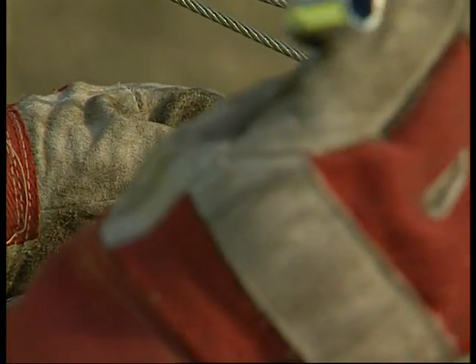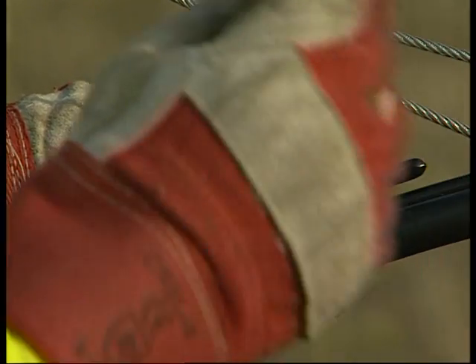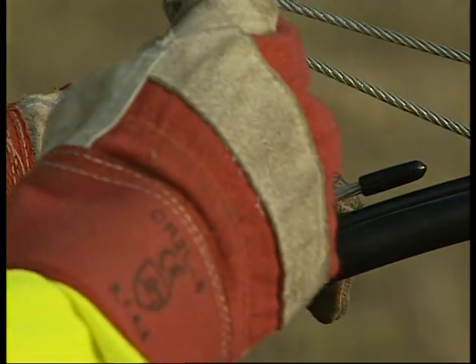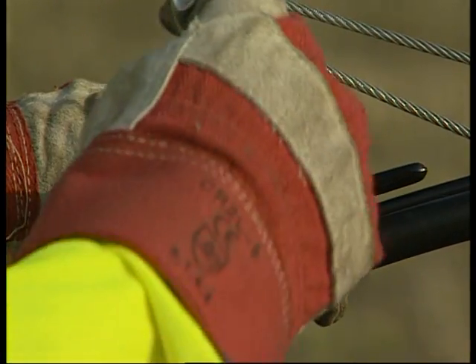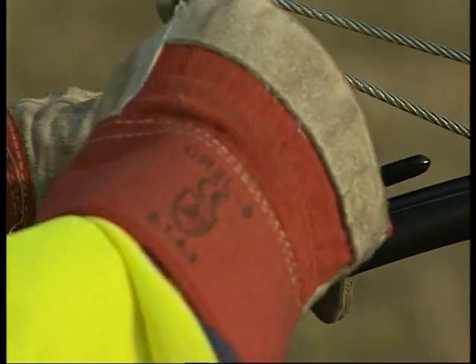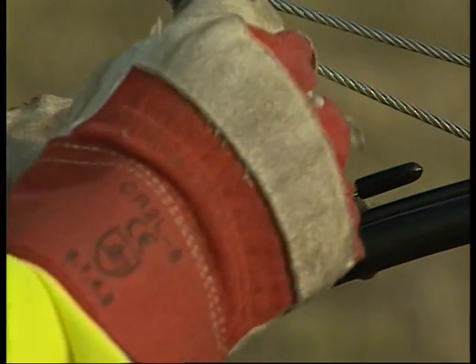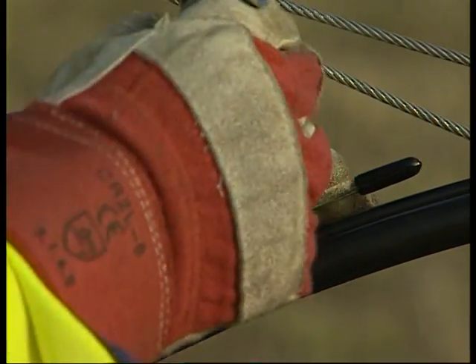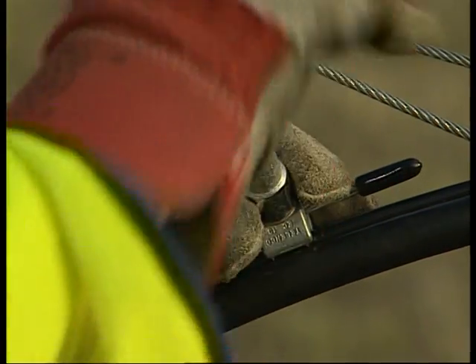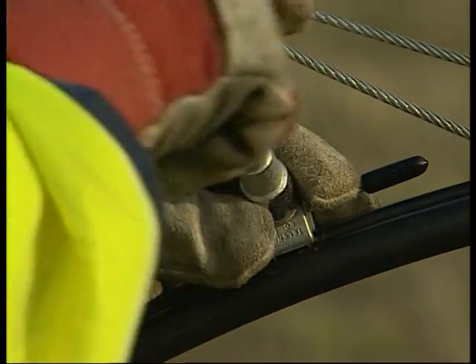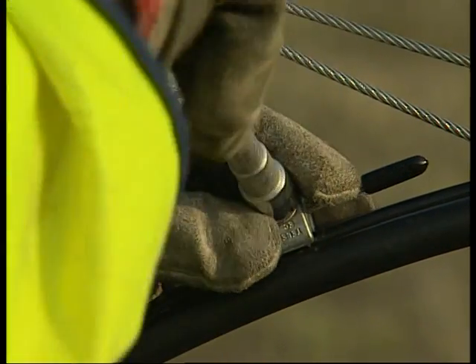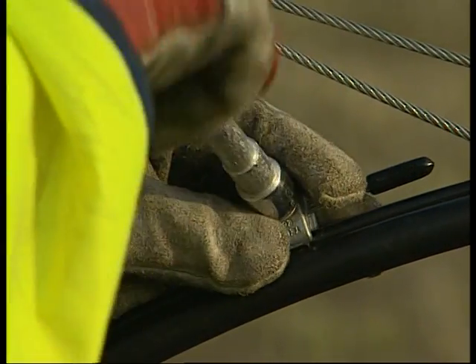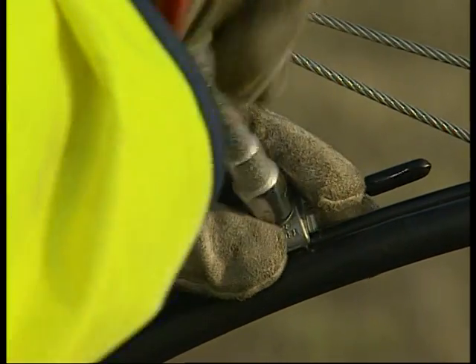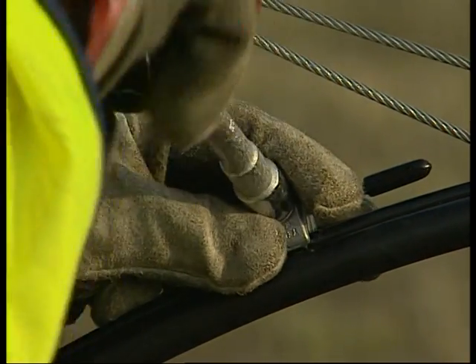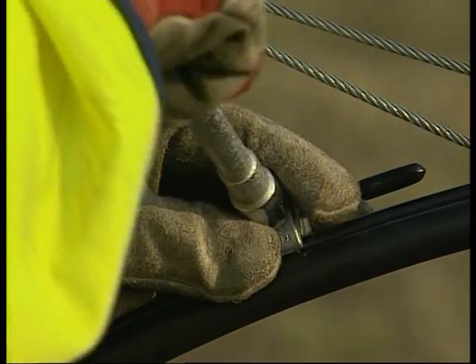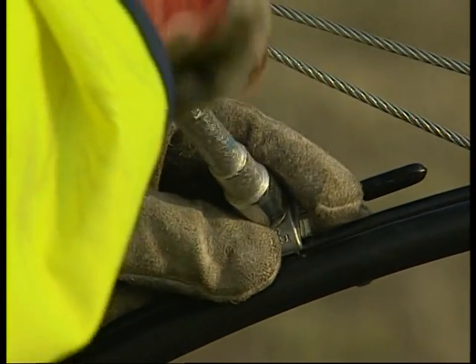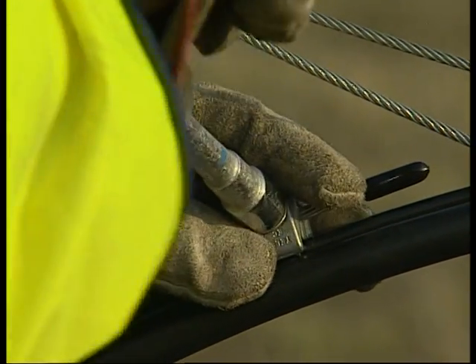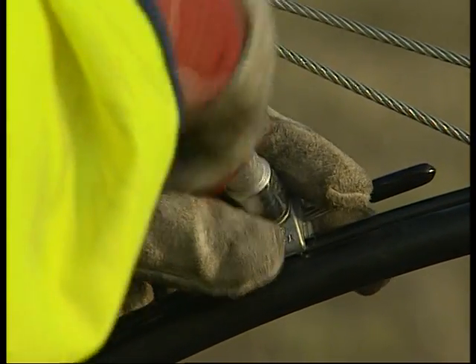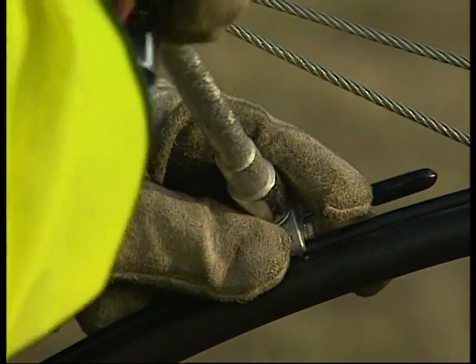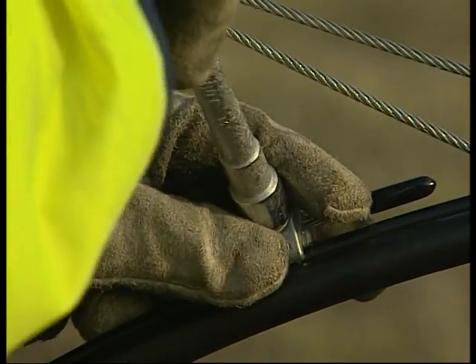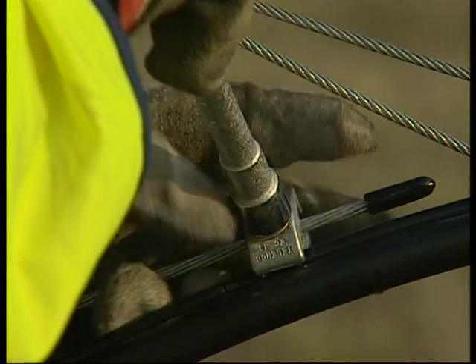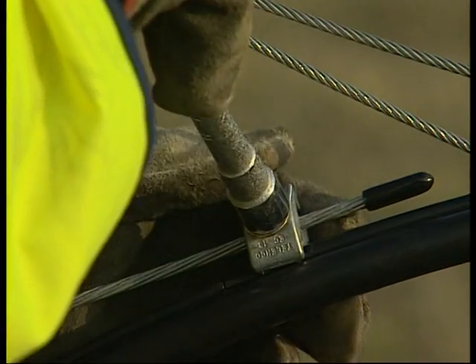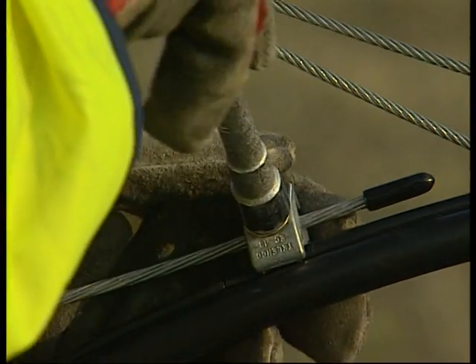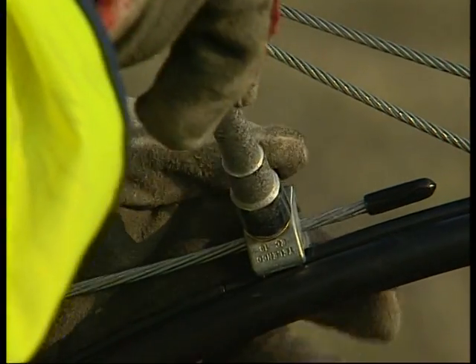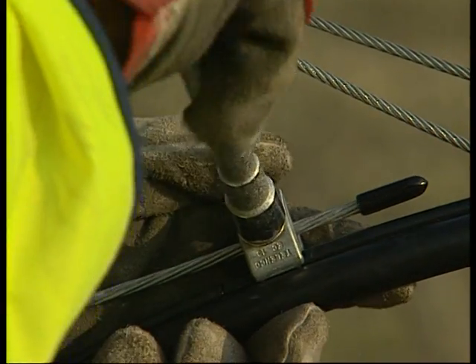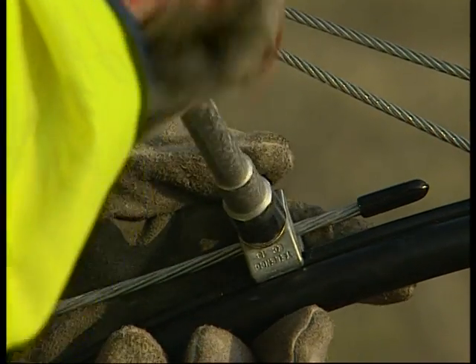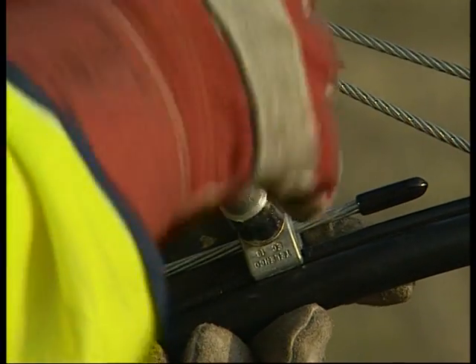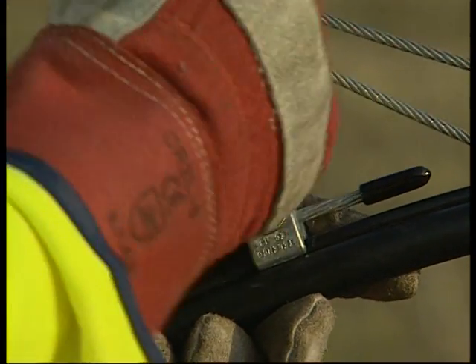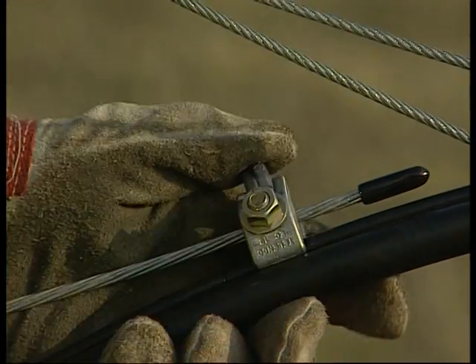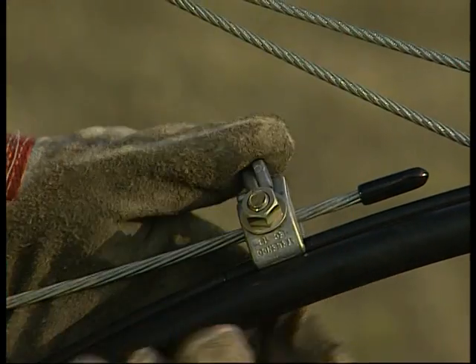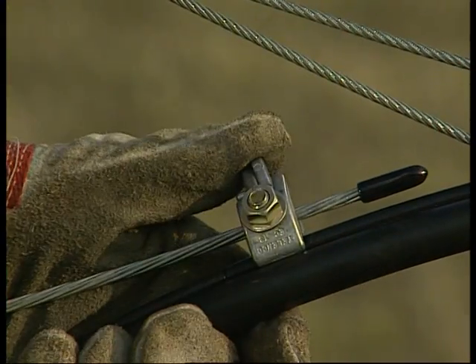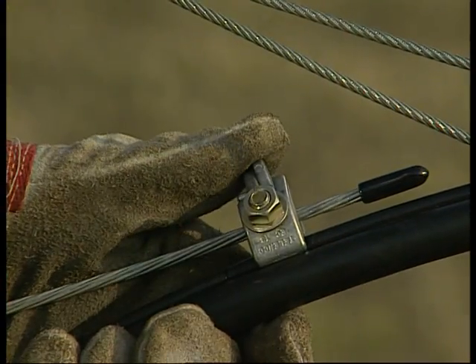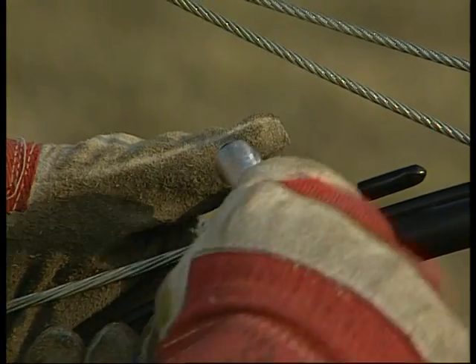Tighten by using a 13mm spanner until hand tight, and you can see that the tension has actually cut through the insulation and made the contact.